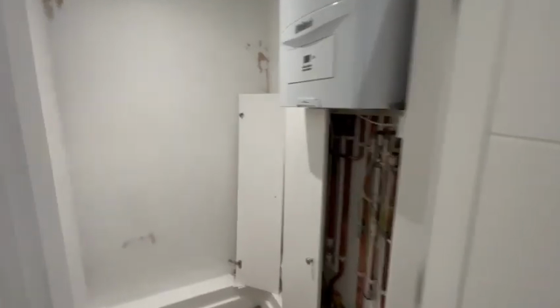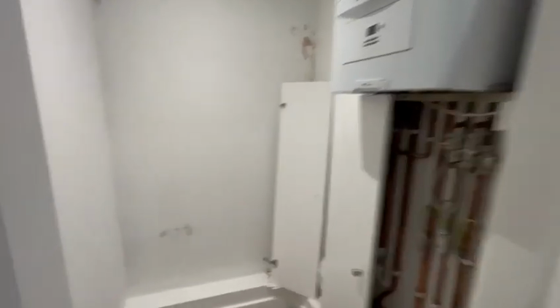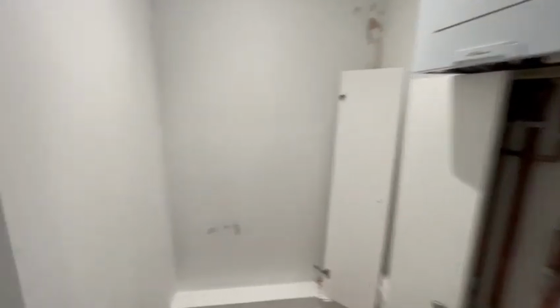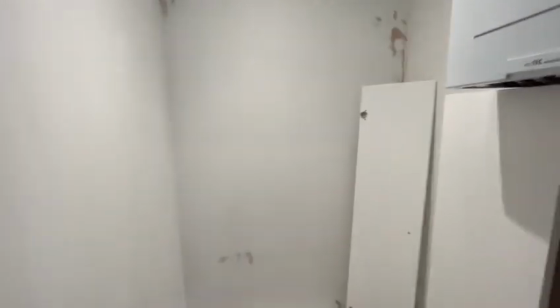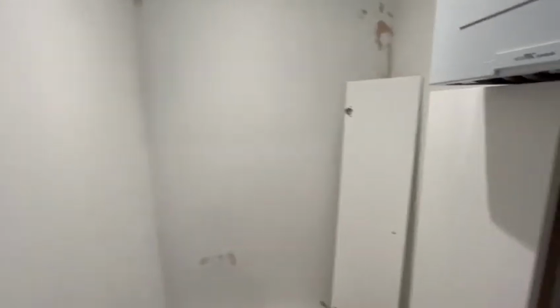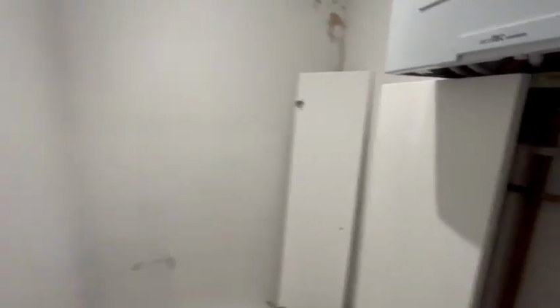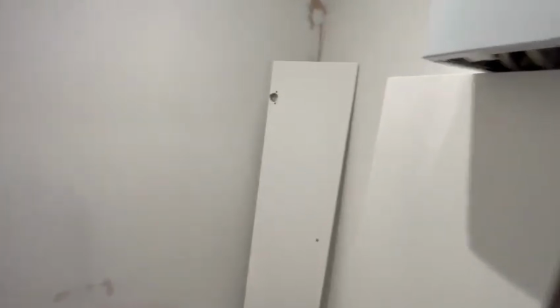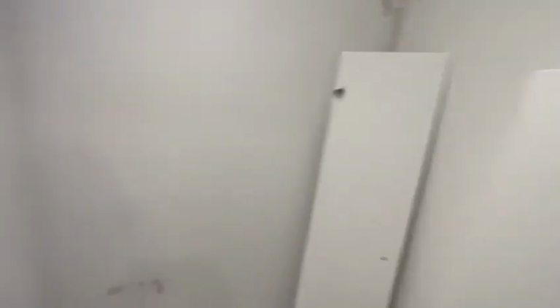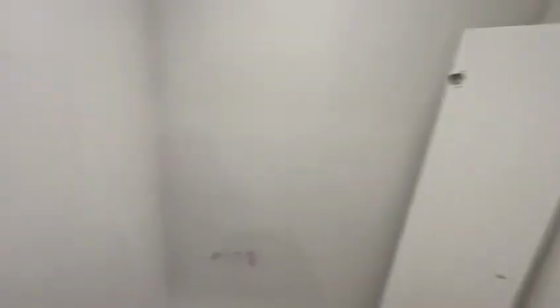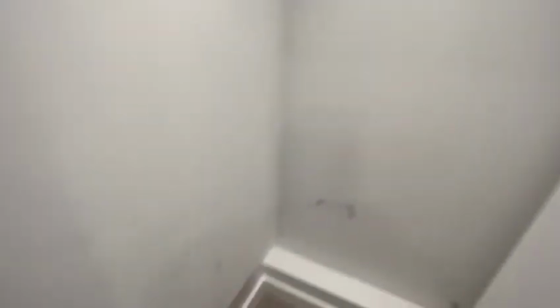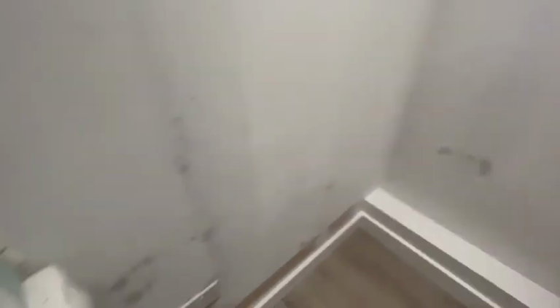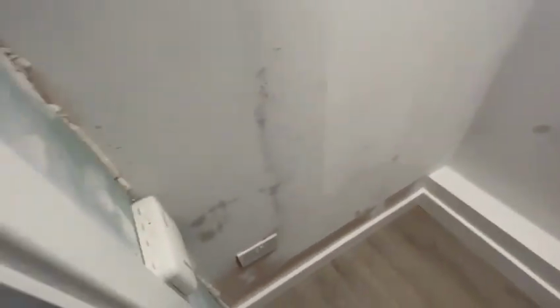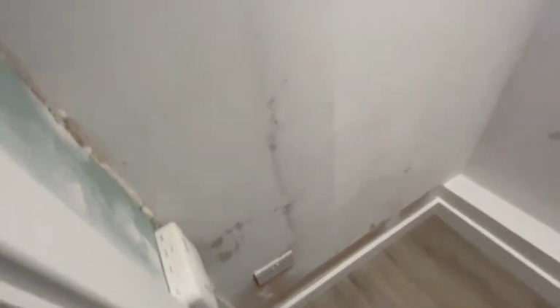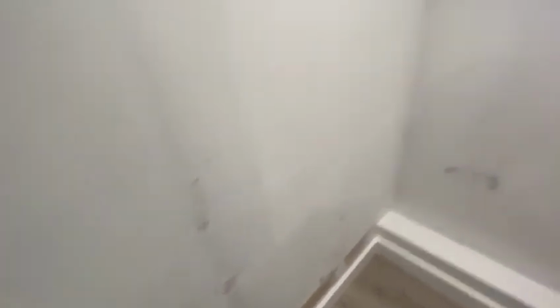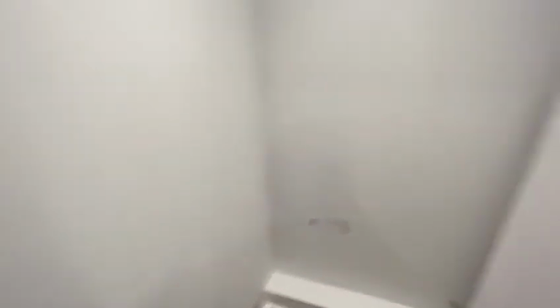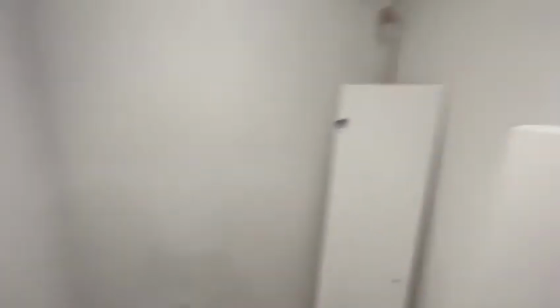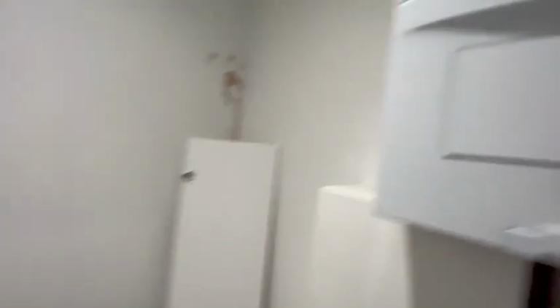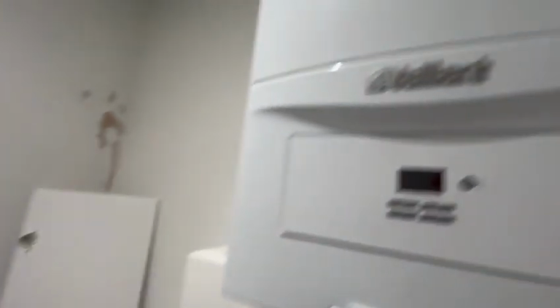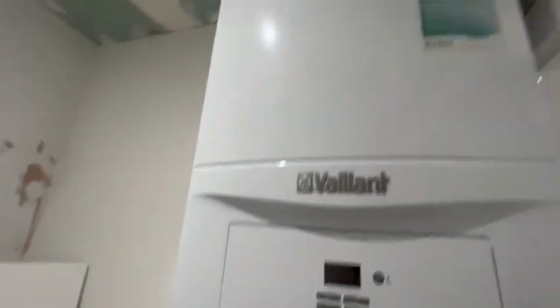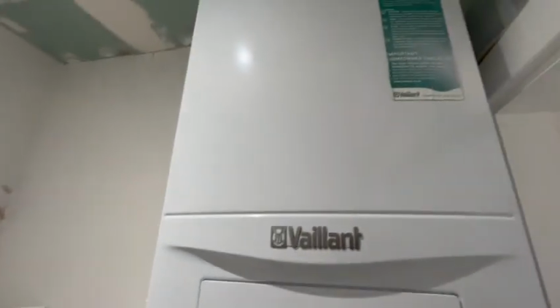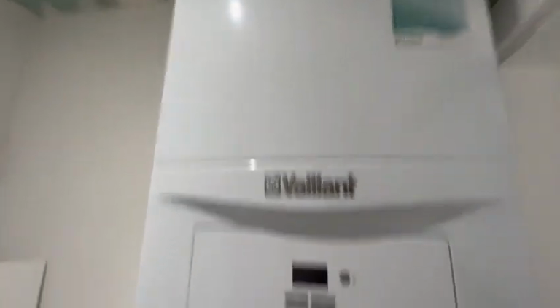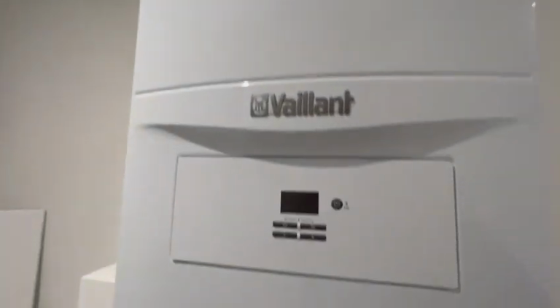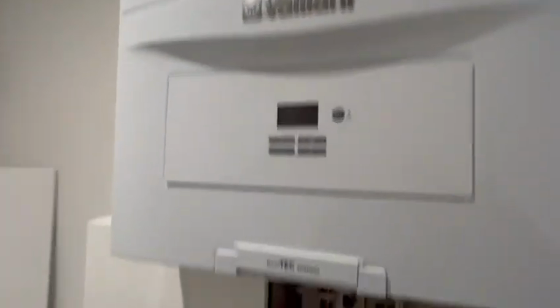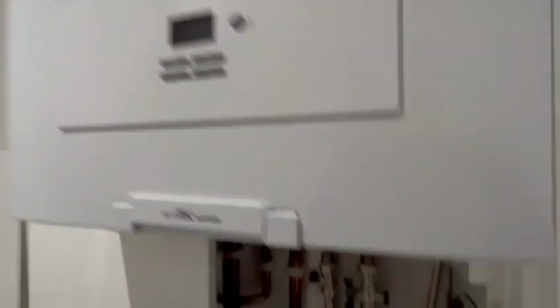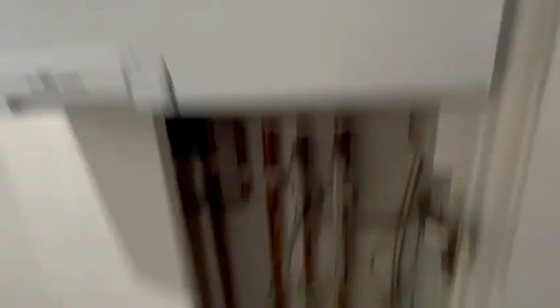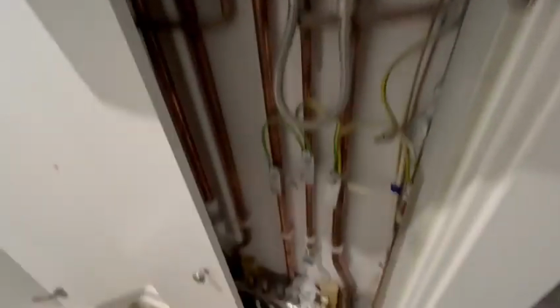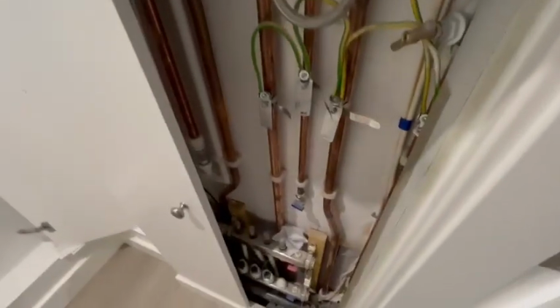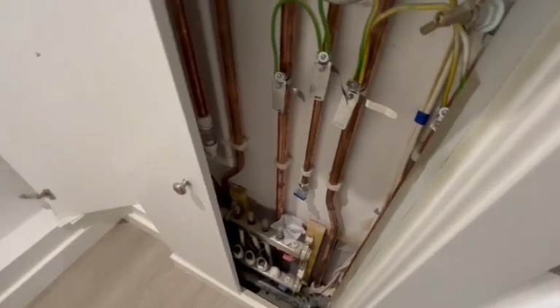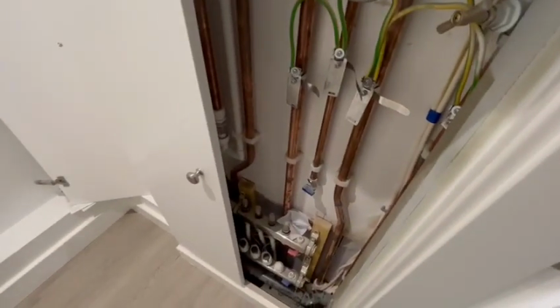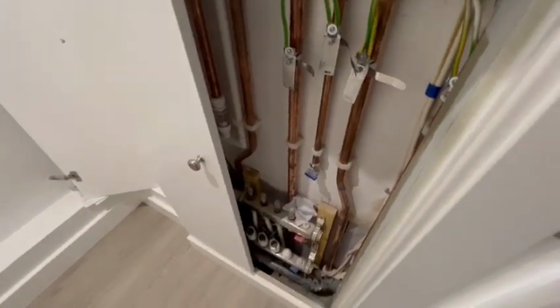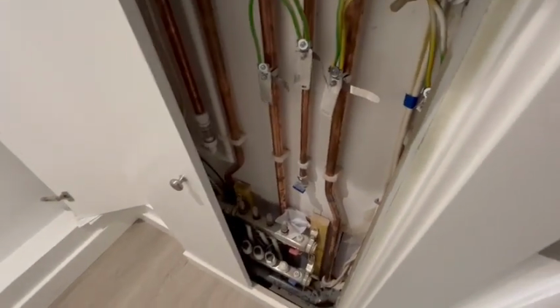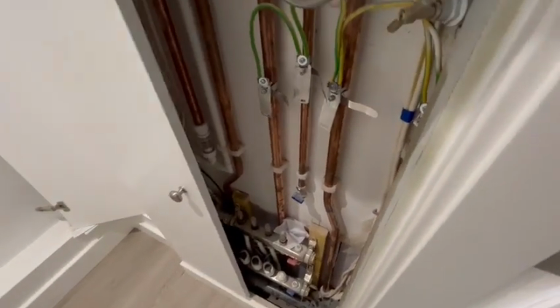...boiler cupboard in here, power points, foam points. Your boiler's in here as well, the manifold to the underfloor heating is in here as well.